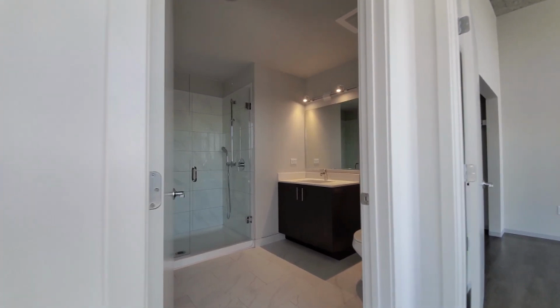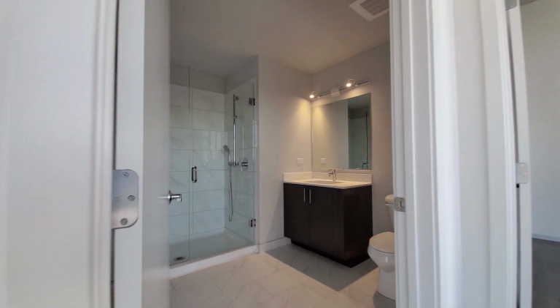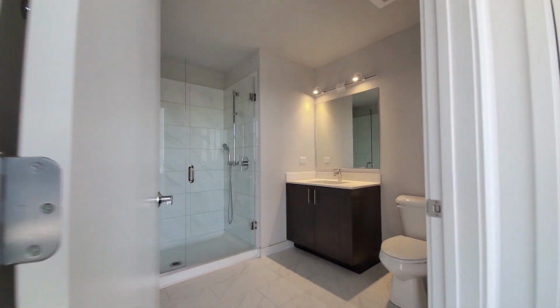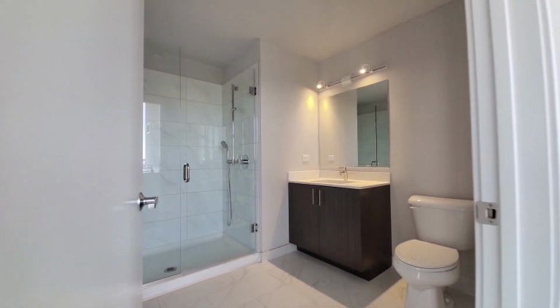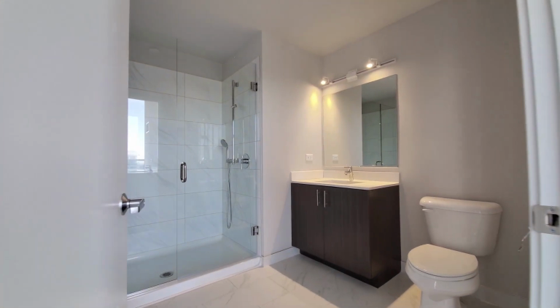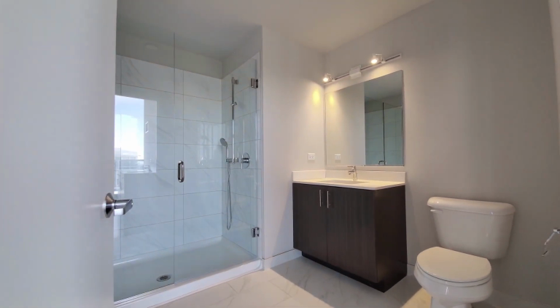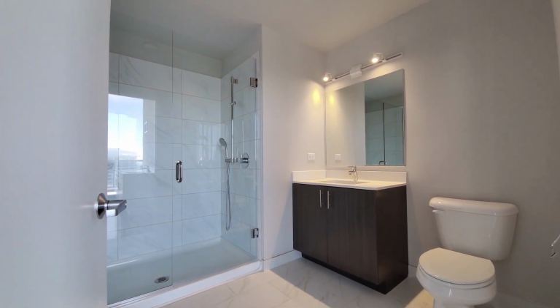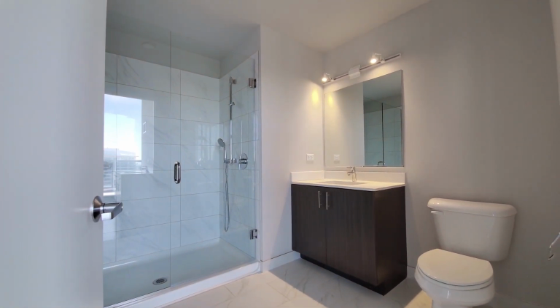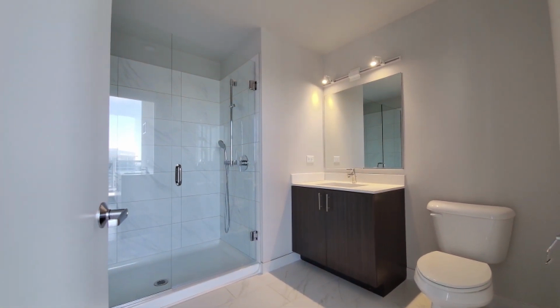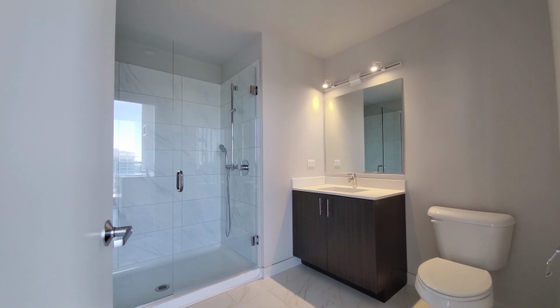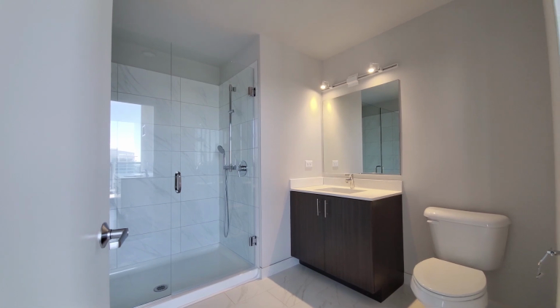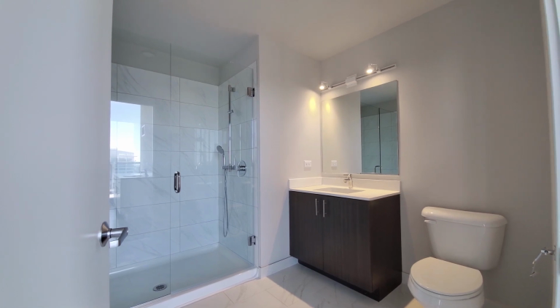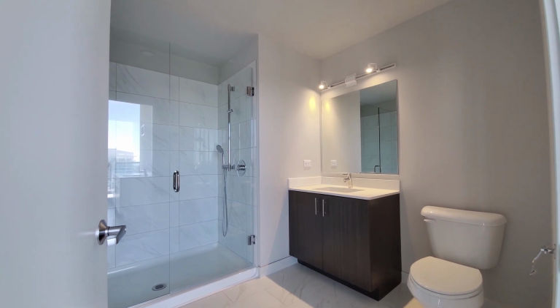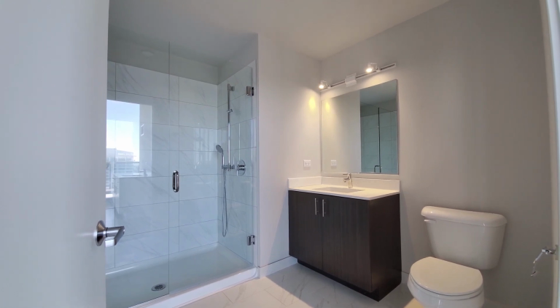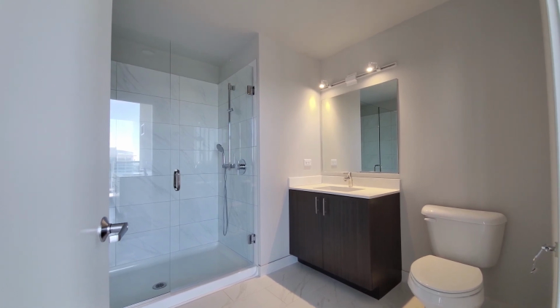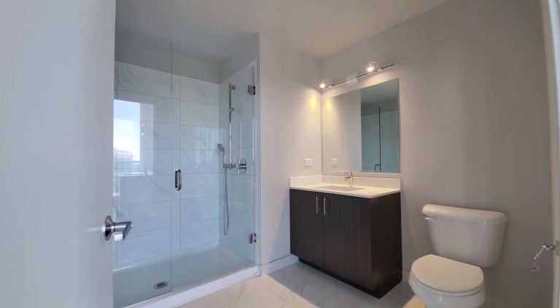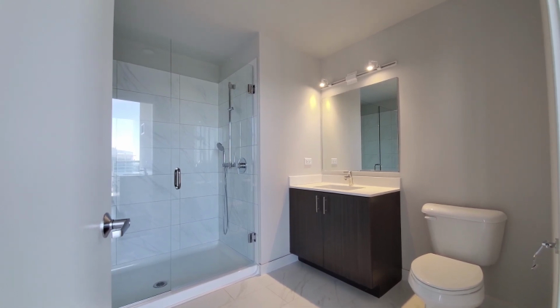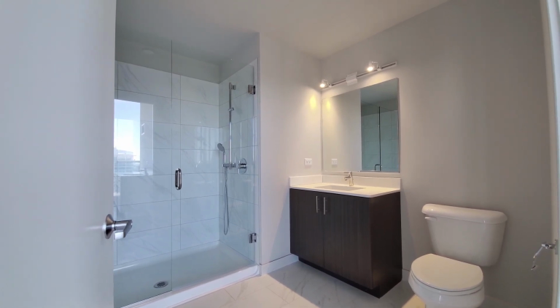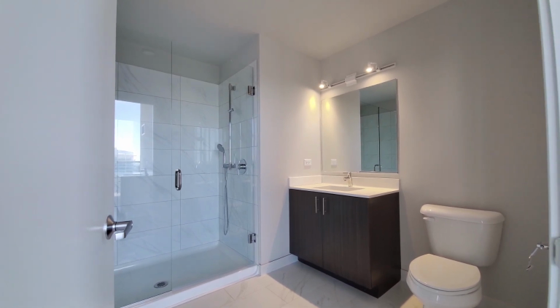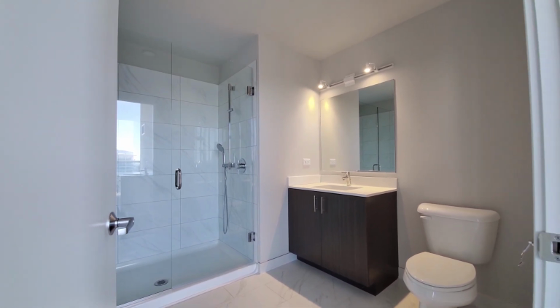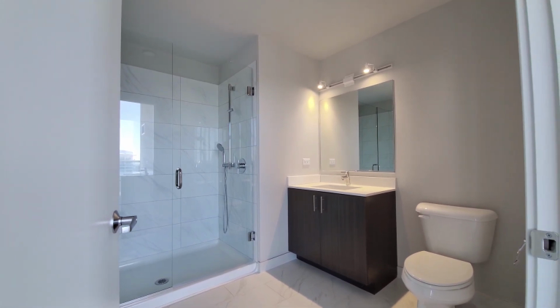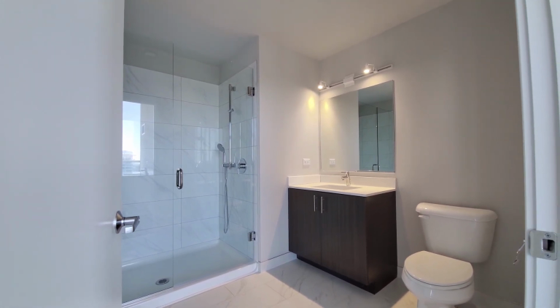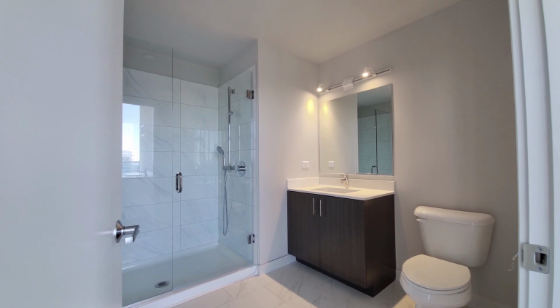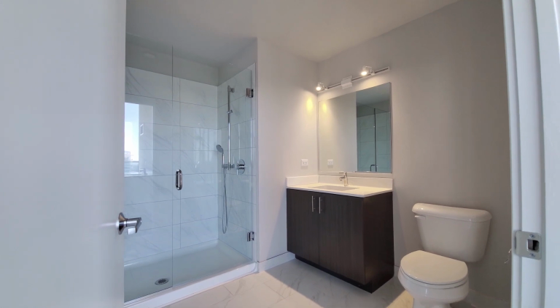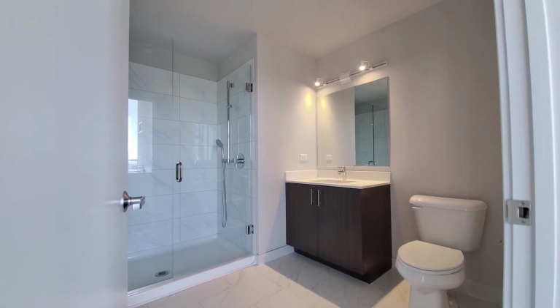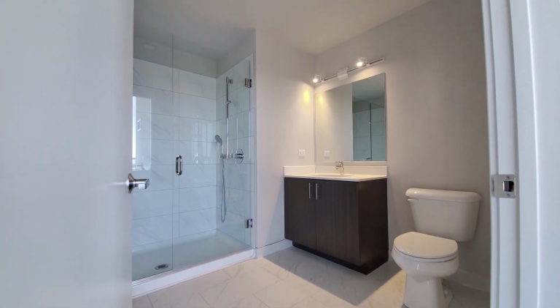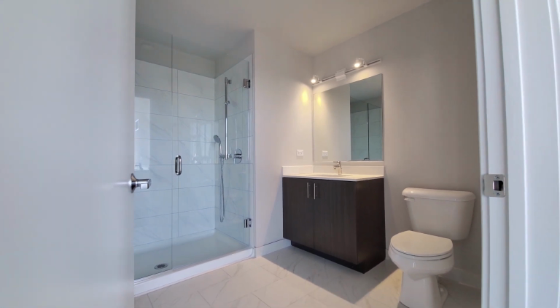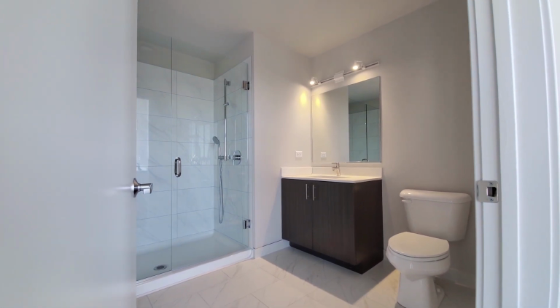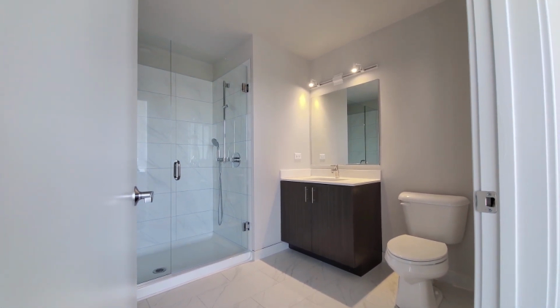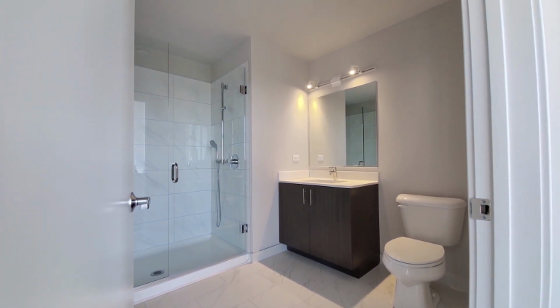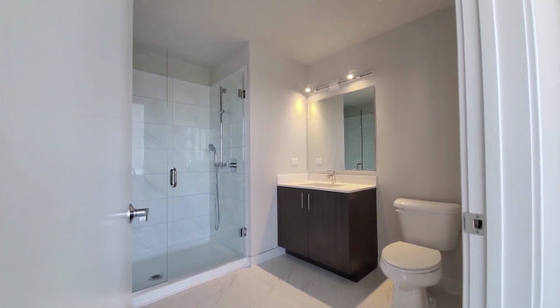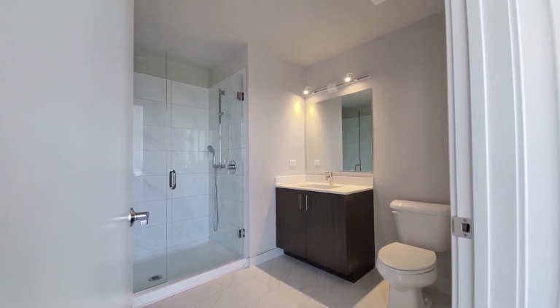There's a full bath up here with a wide walk-in shower with a body spray attachment and a wide vanity with a quartz counter.